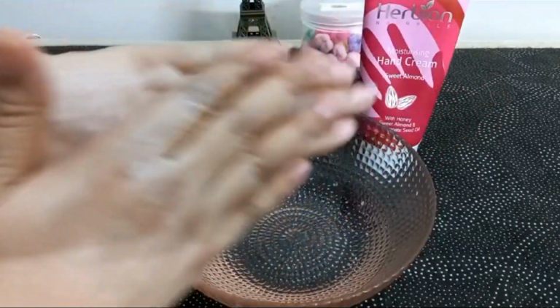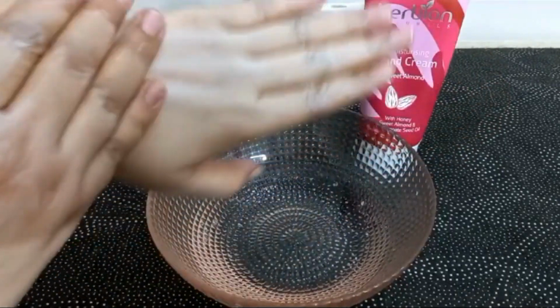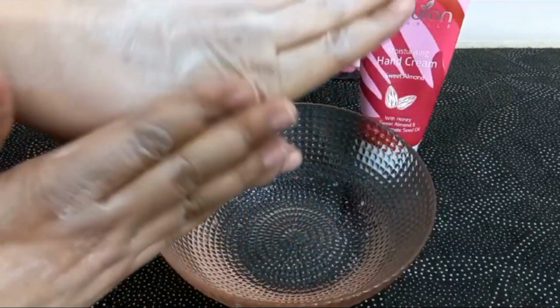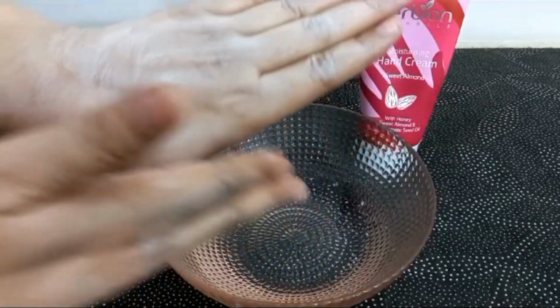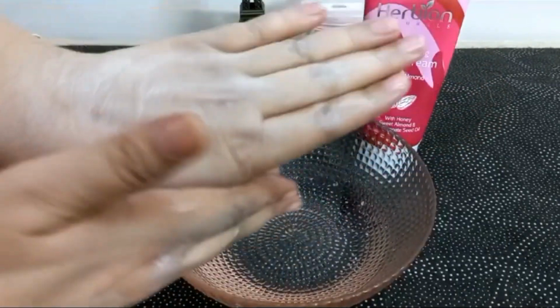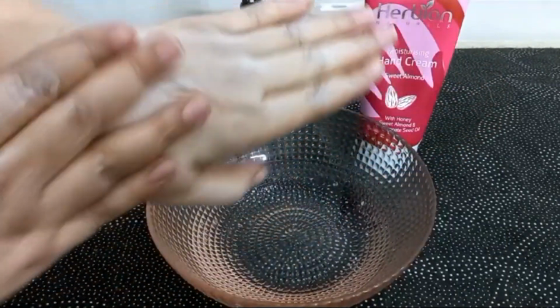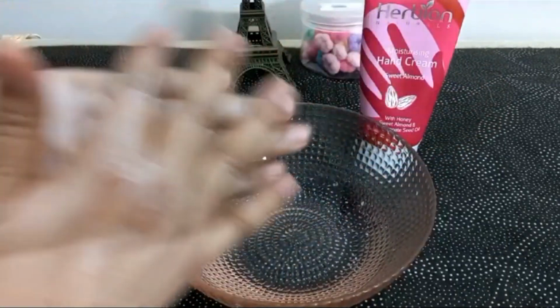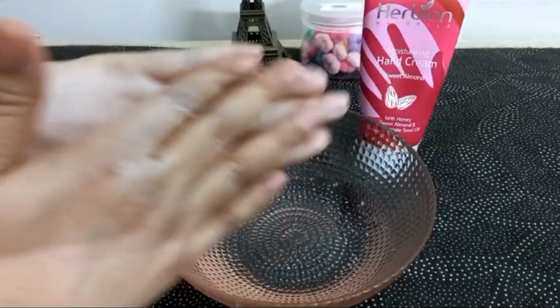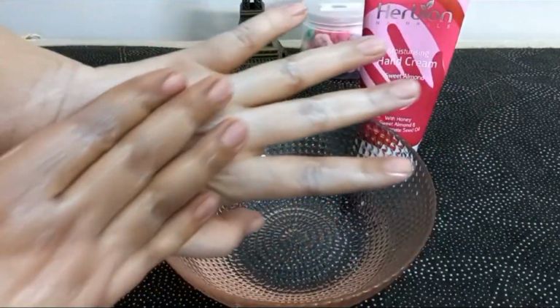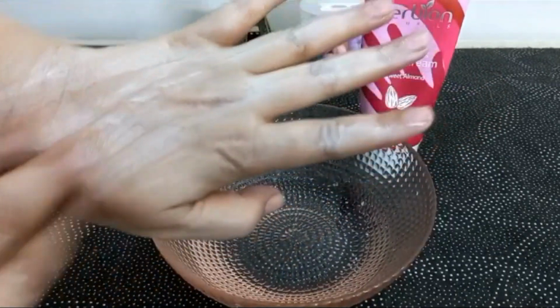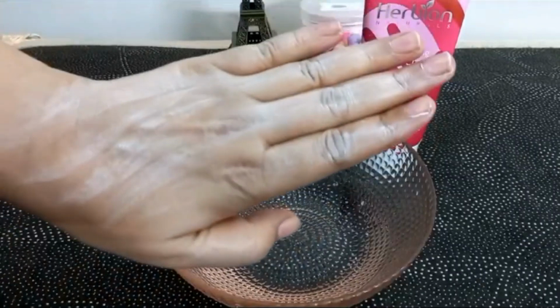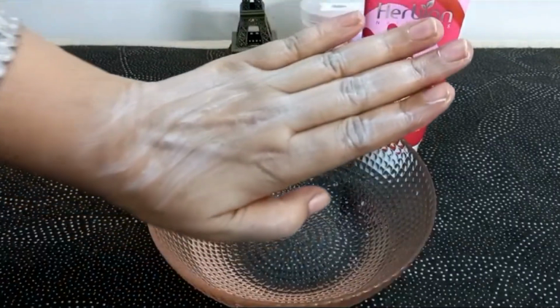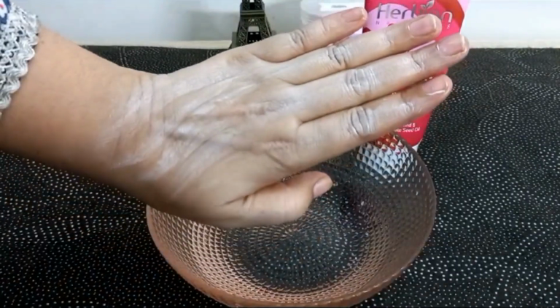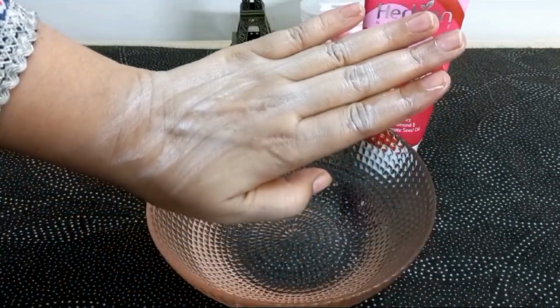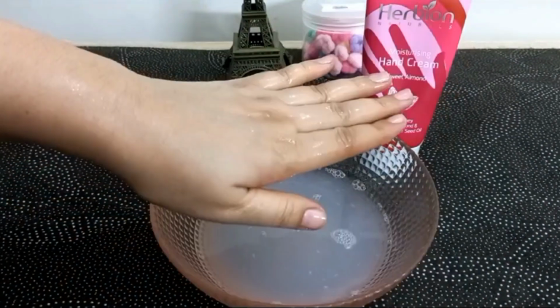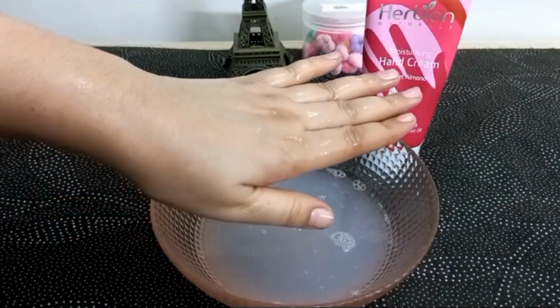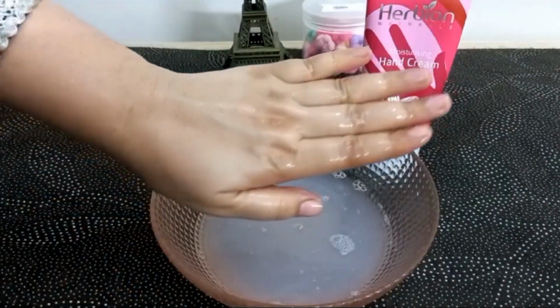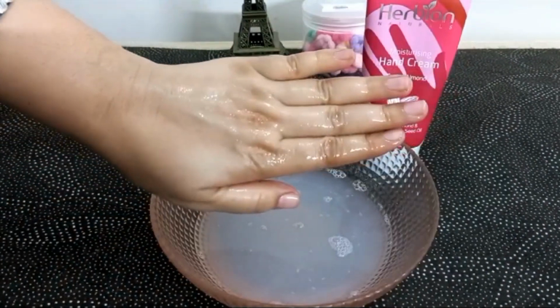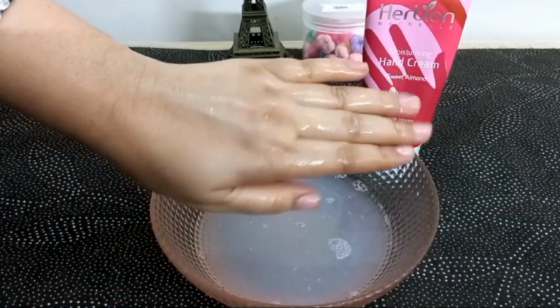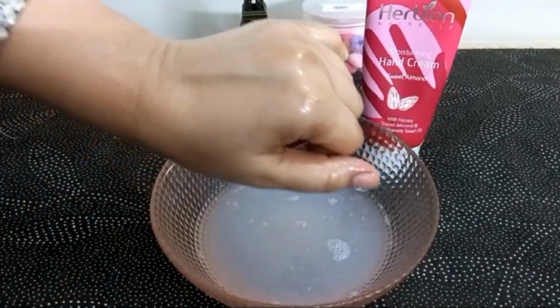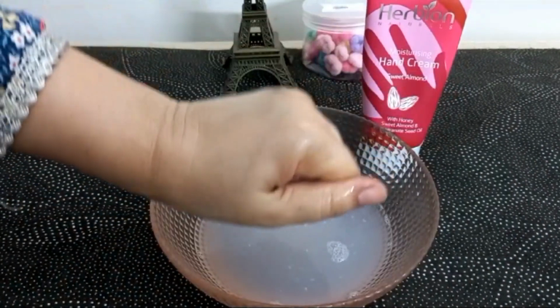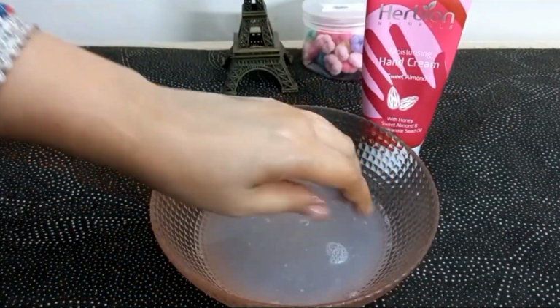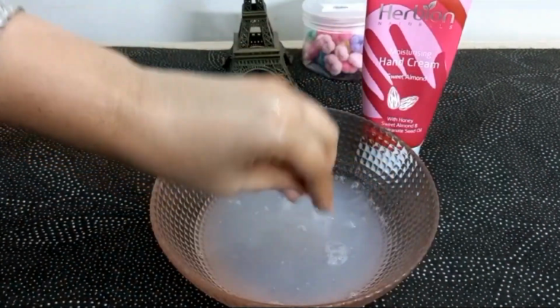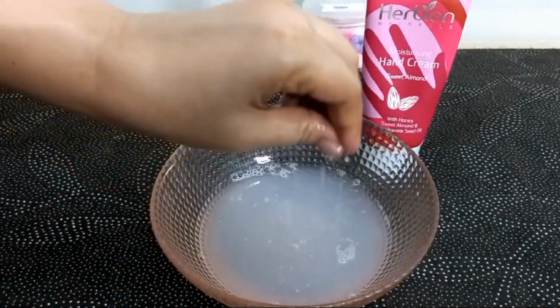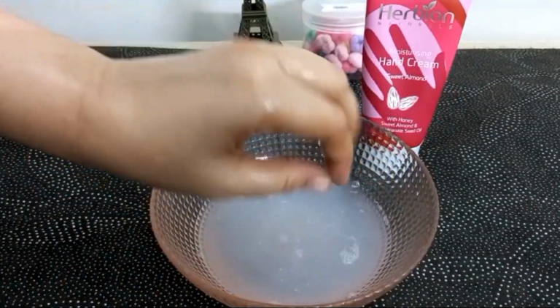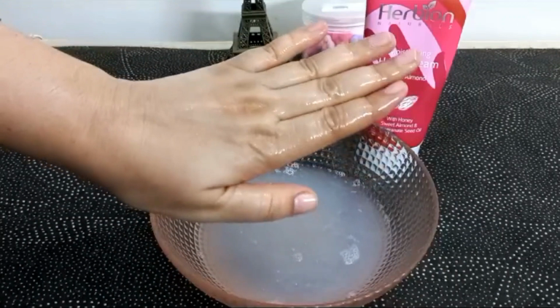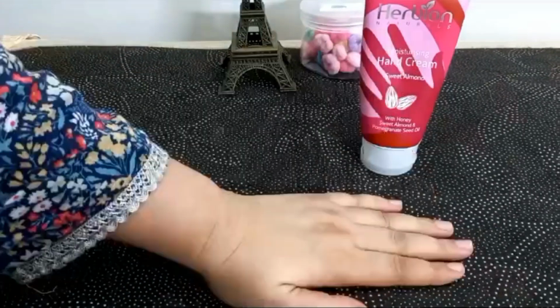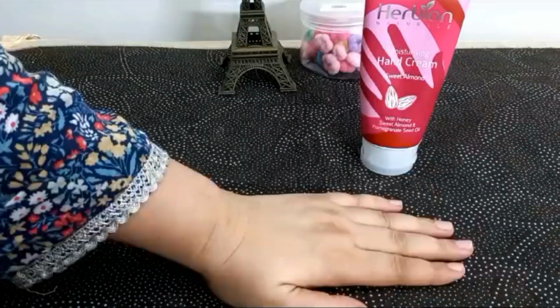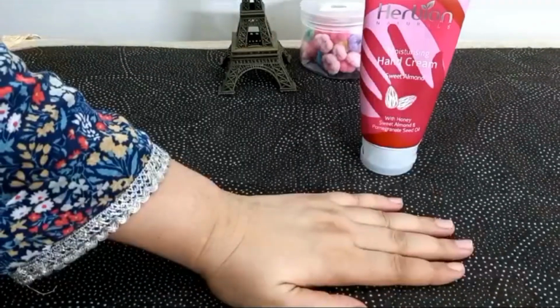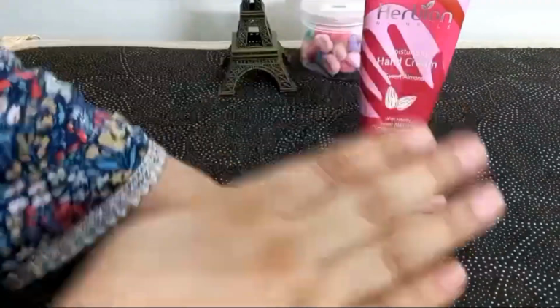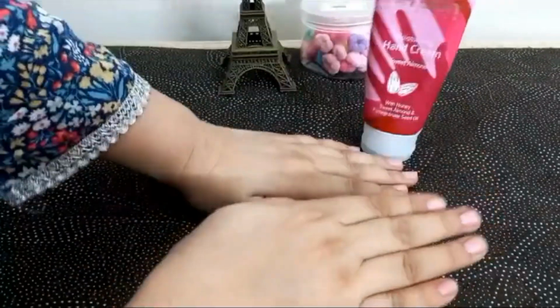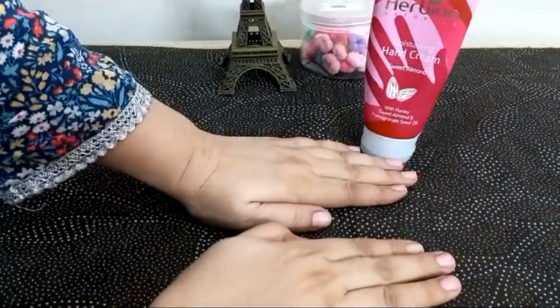I have dry skin at first. I don't think this cream is just a cream — it's better than the Vaseline lotion. I used the face wash, but I didn't understand the cream.